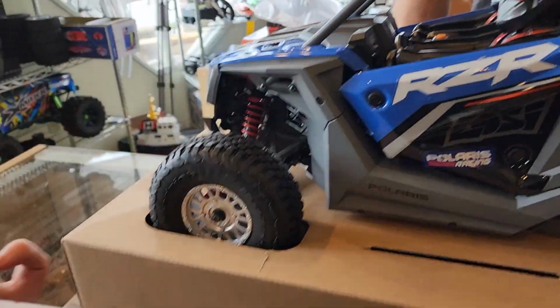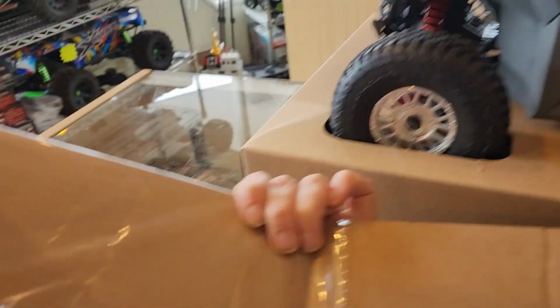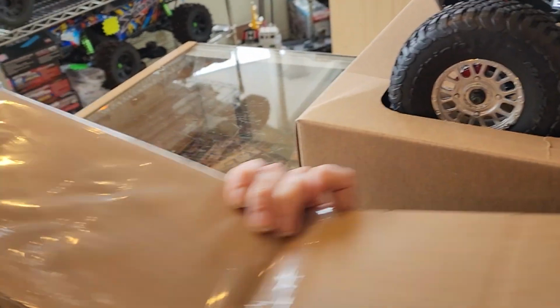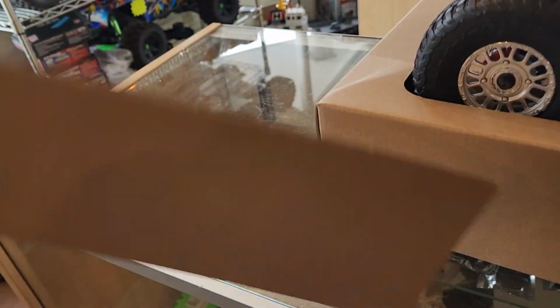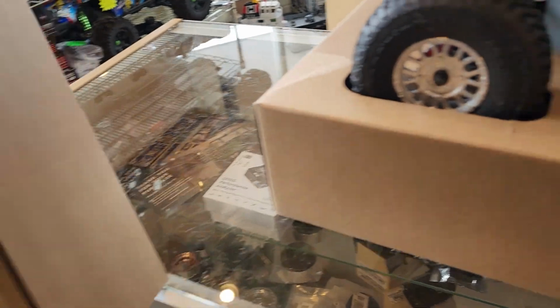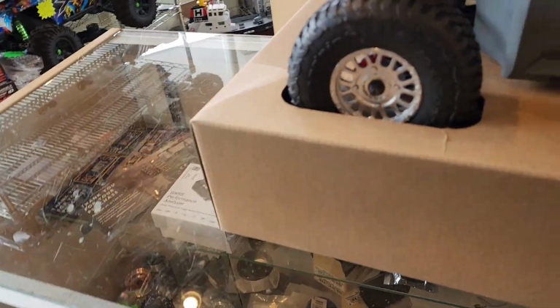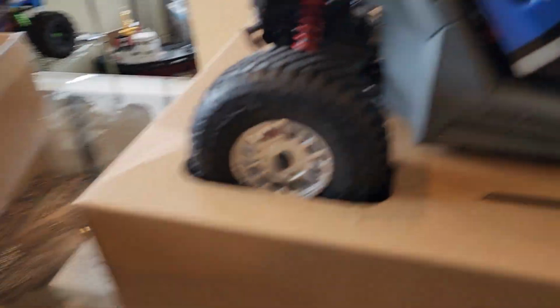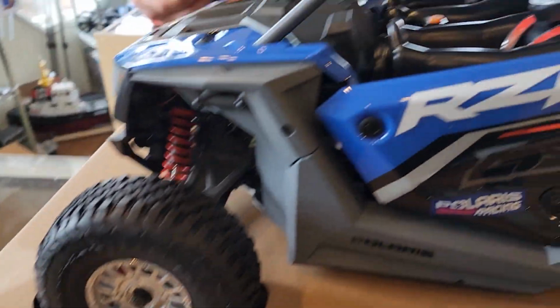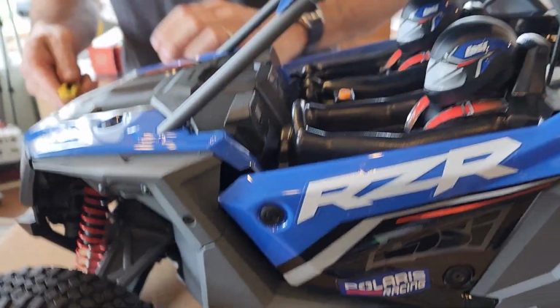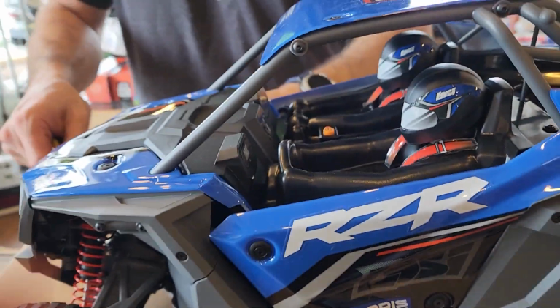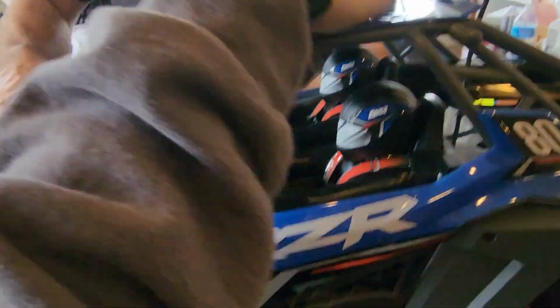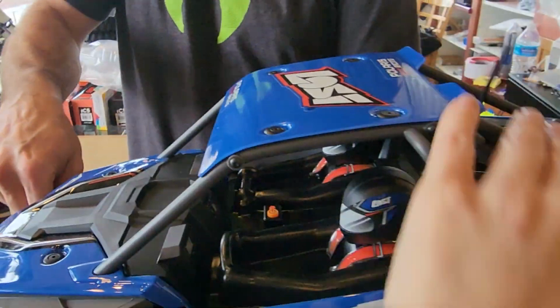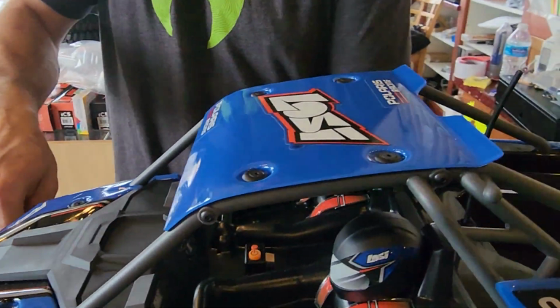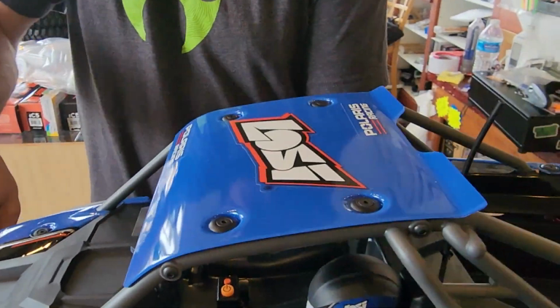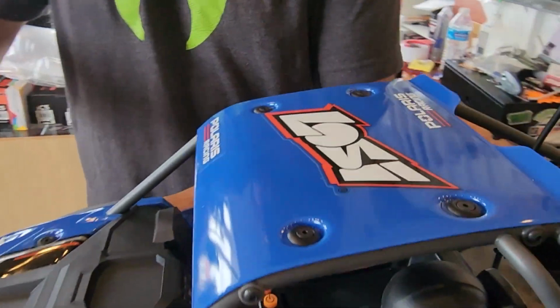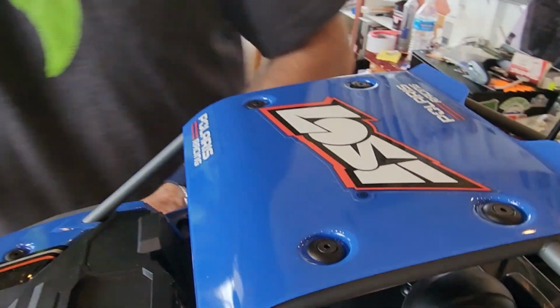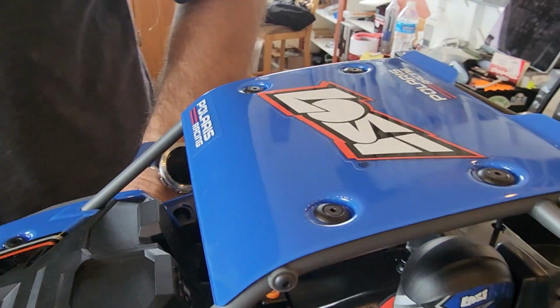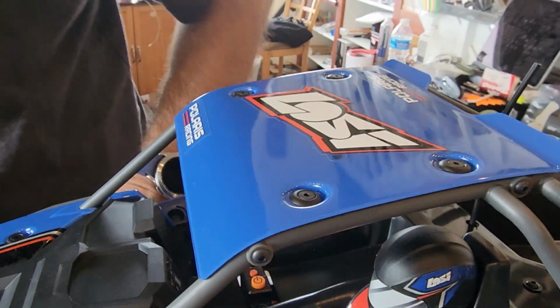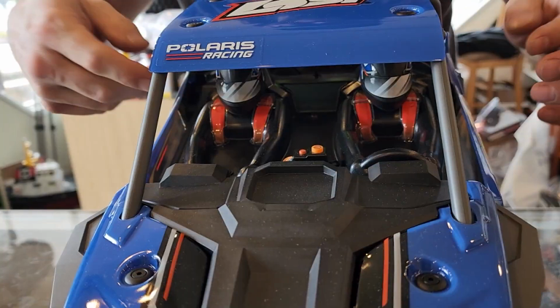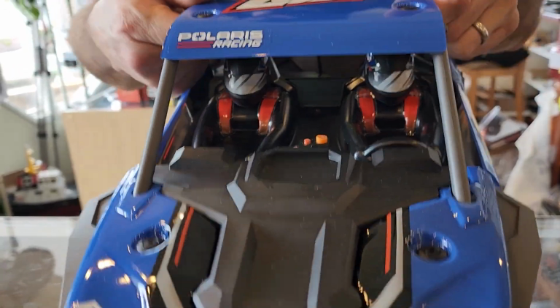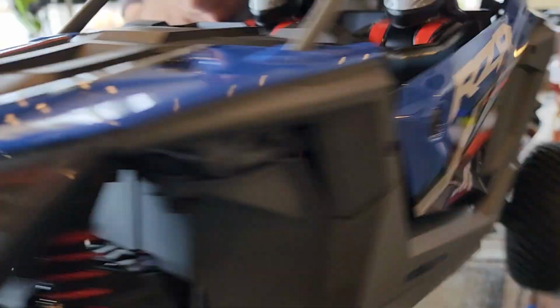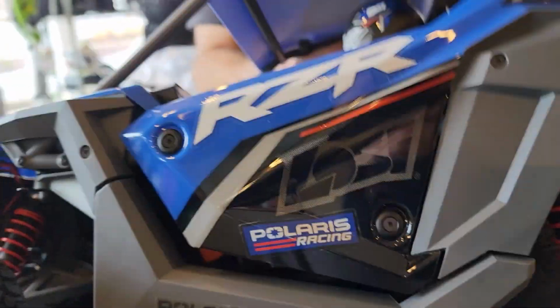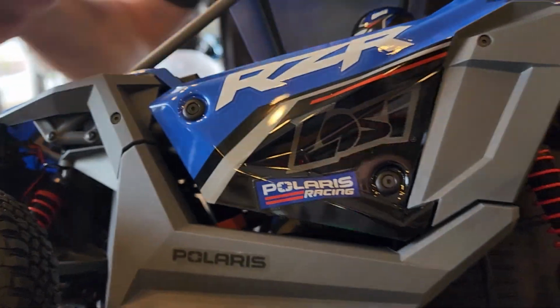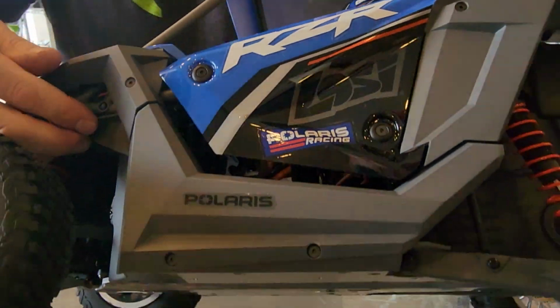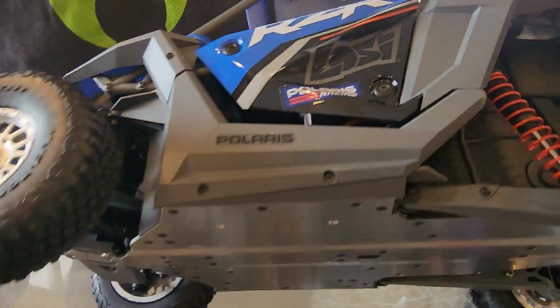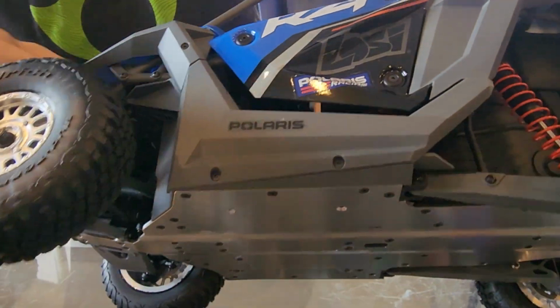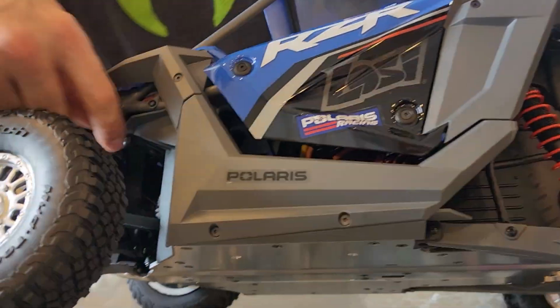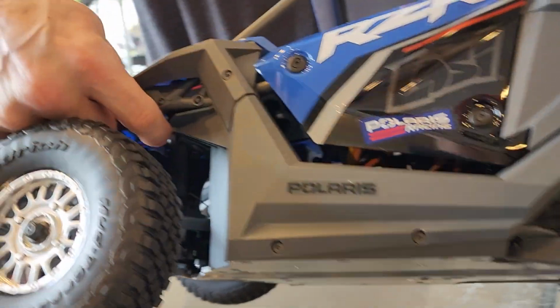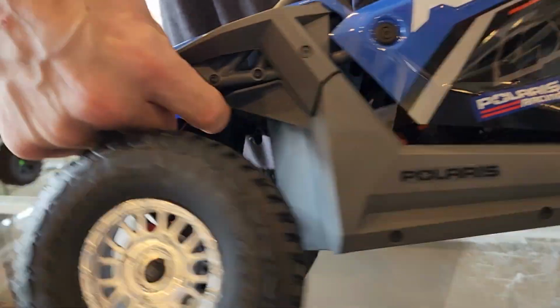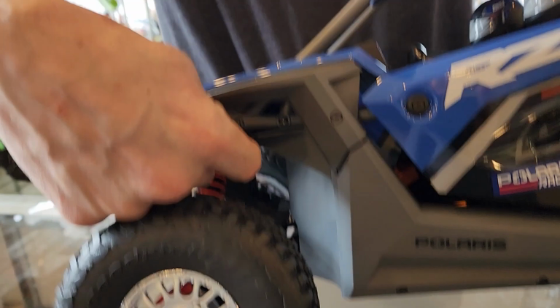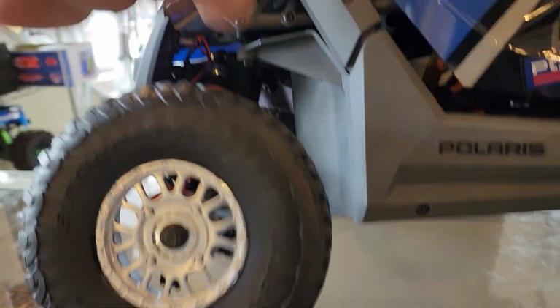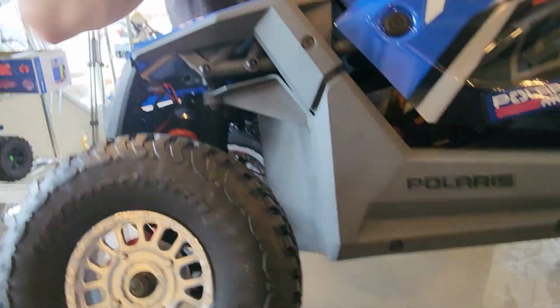Nice cardboard packaging — no styrofoam to ruin the environment. Everything's in there with plastic on top to protect in case it bounced around, rather than plastic on the body itself.